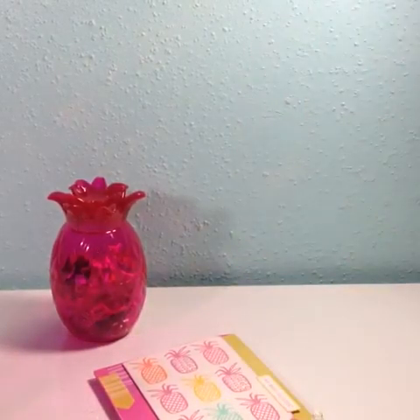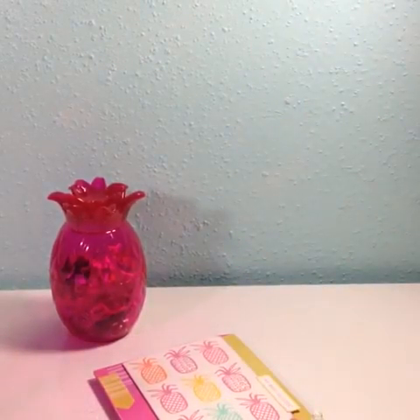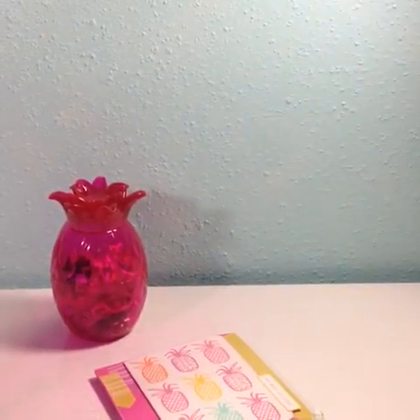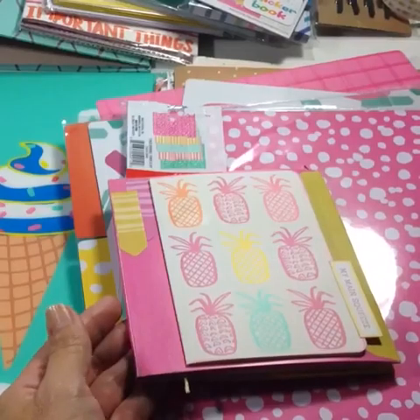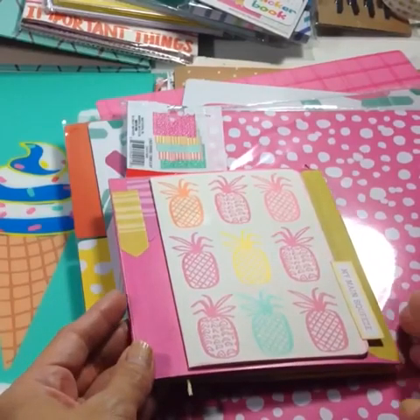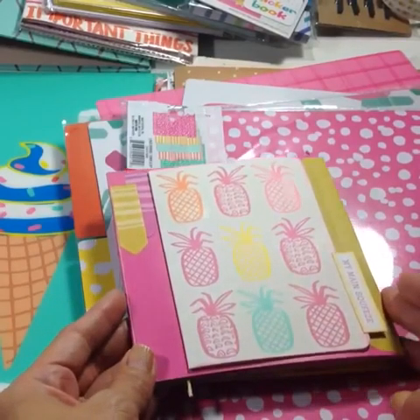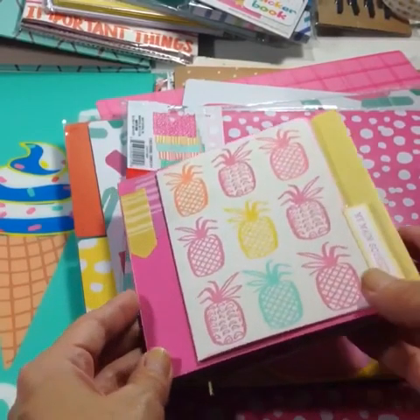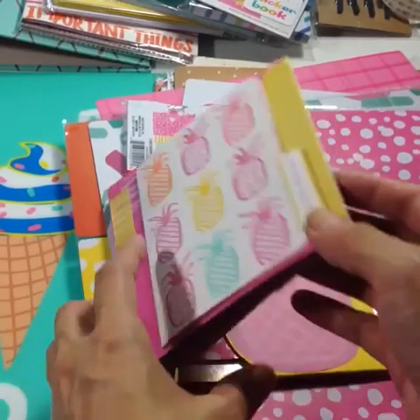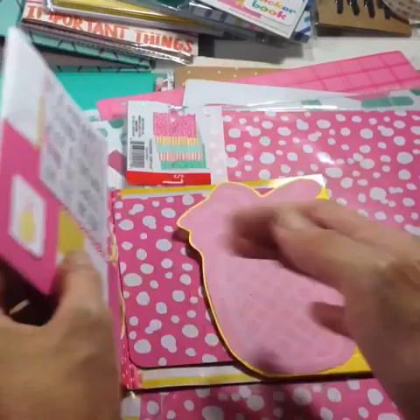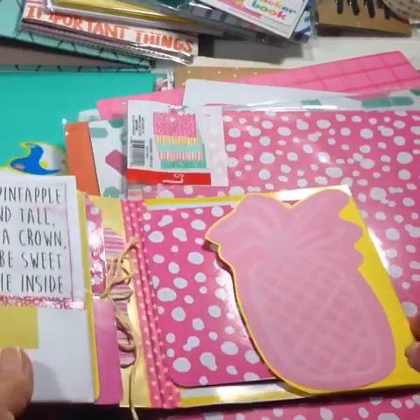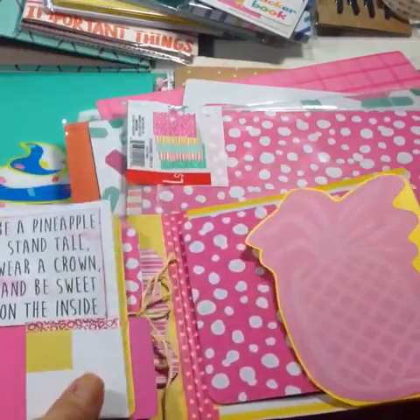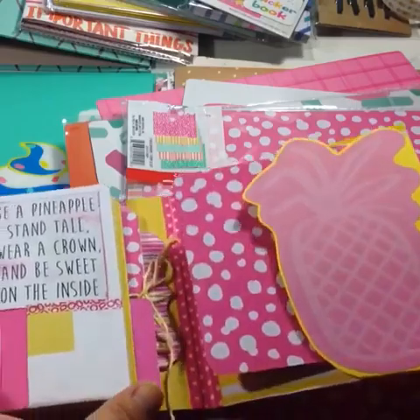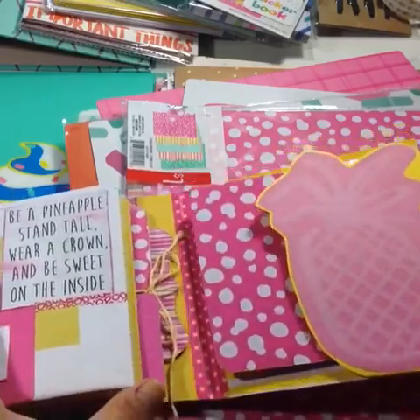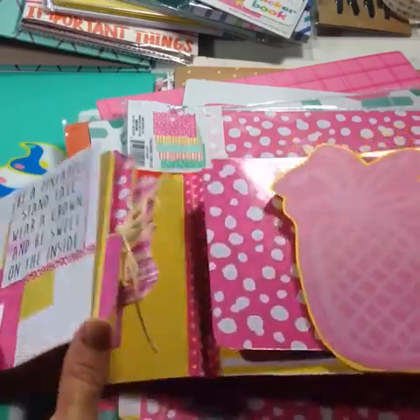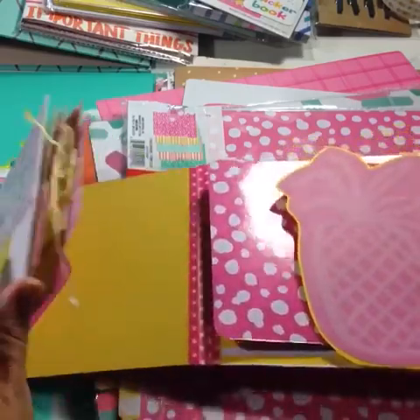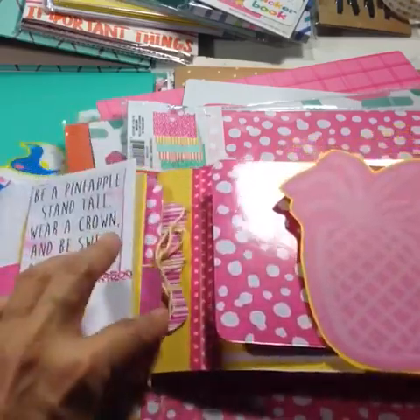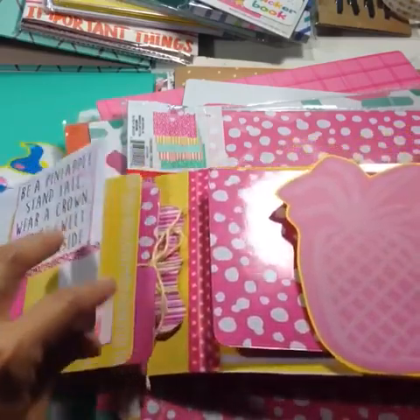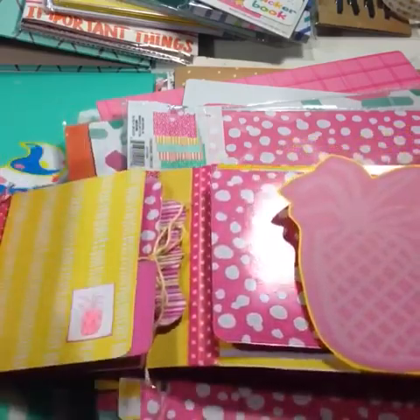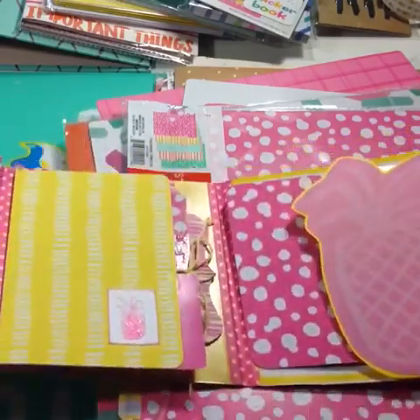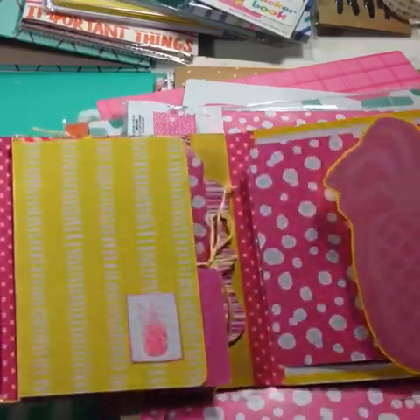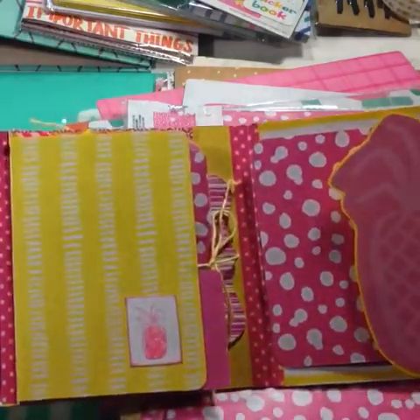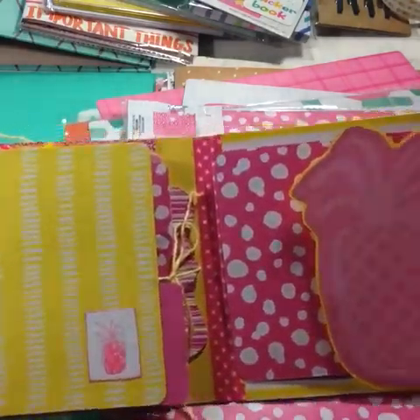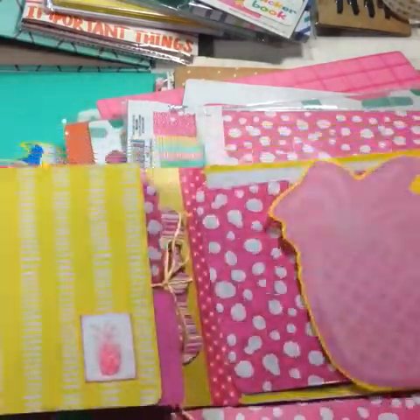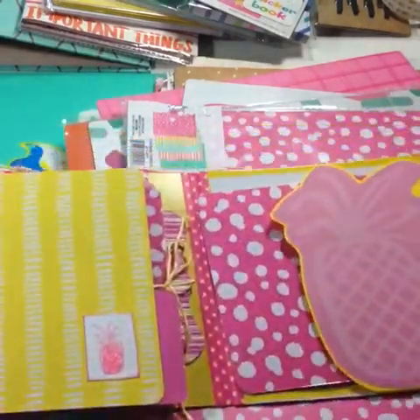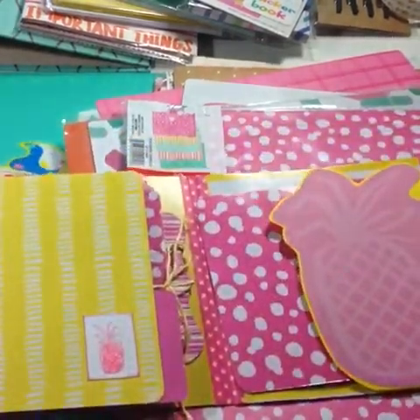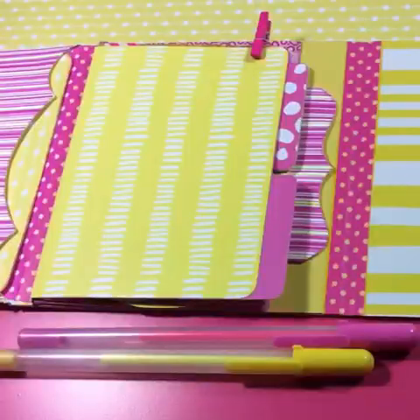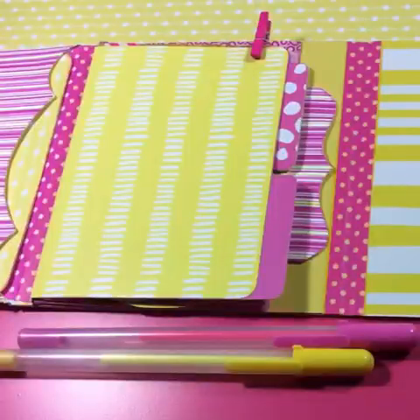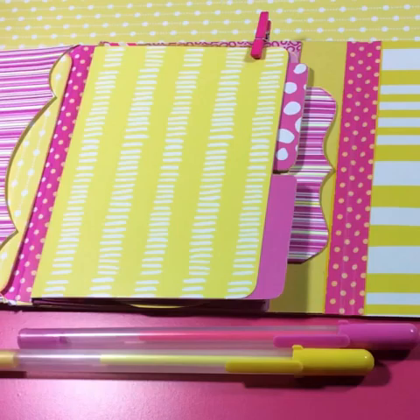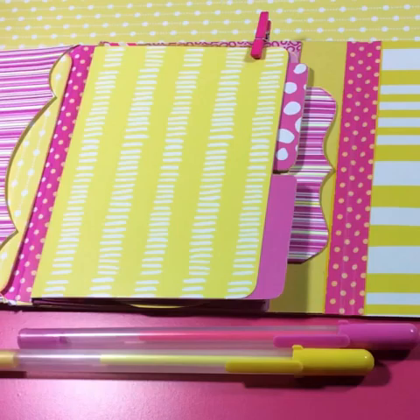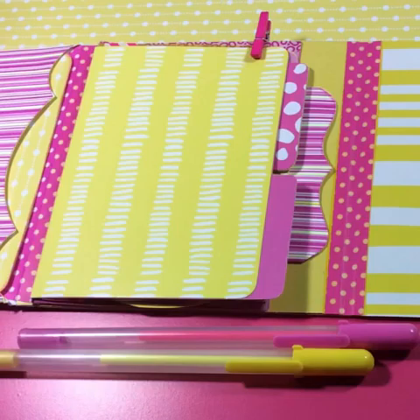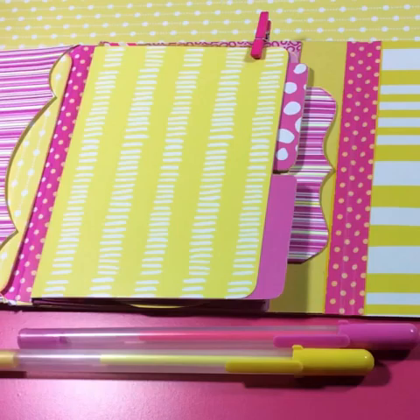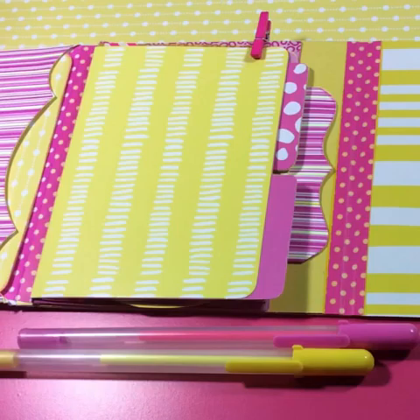And here's a preview of the pineapple yellow and pink flipbook. Thanks for watching and subscribe for more videos, and follow me on Instagram for daily project pics.